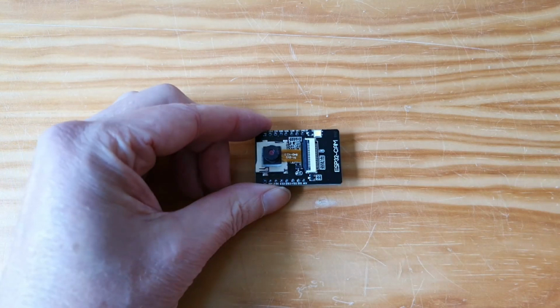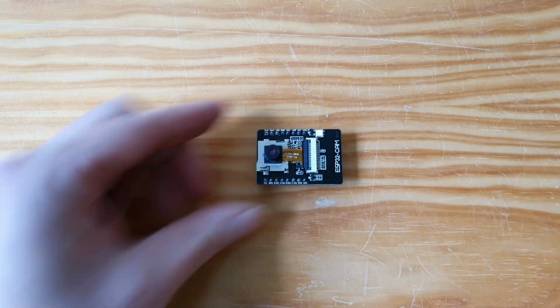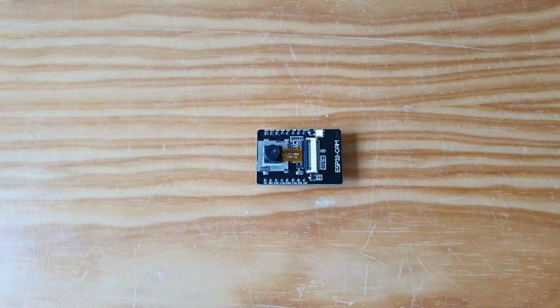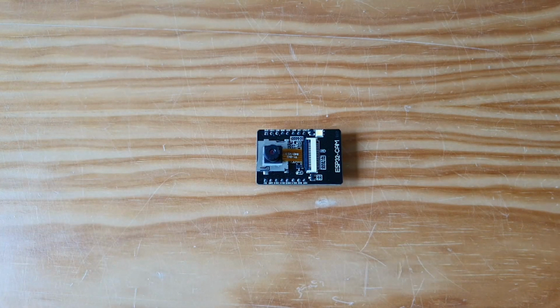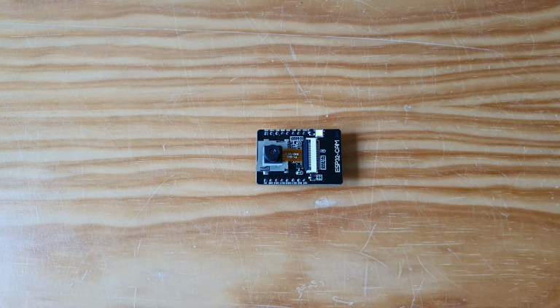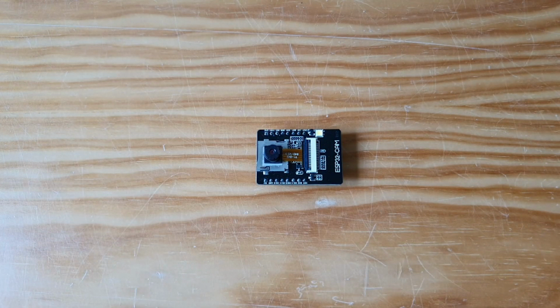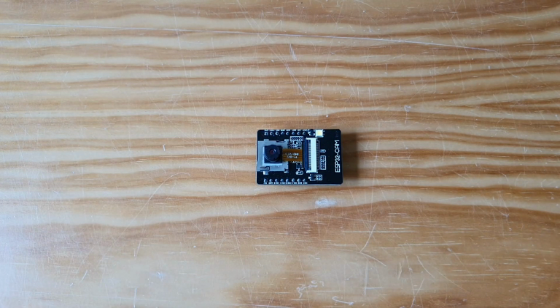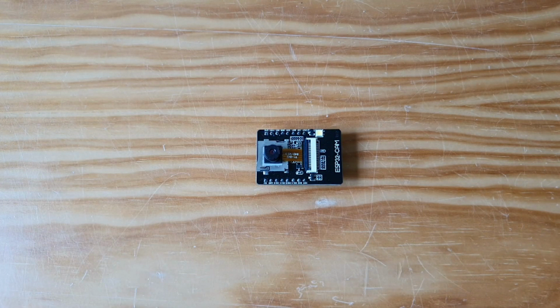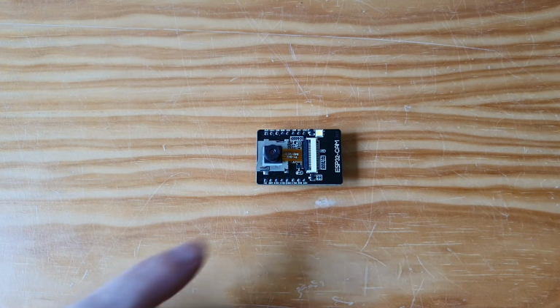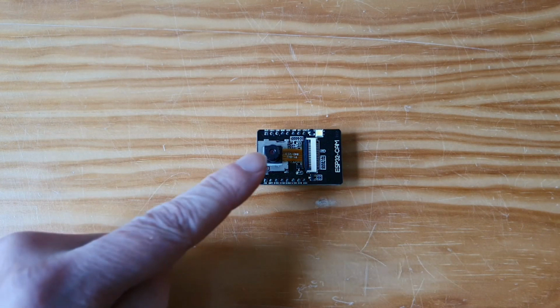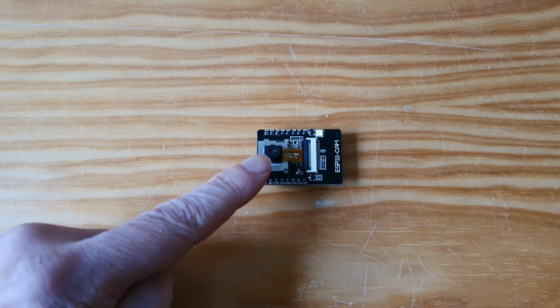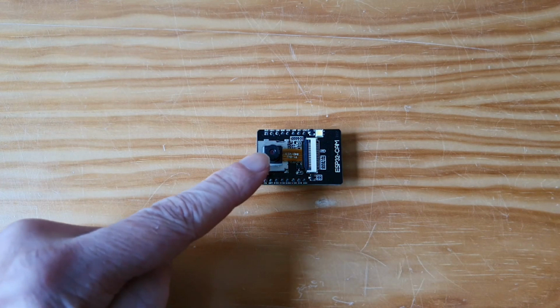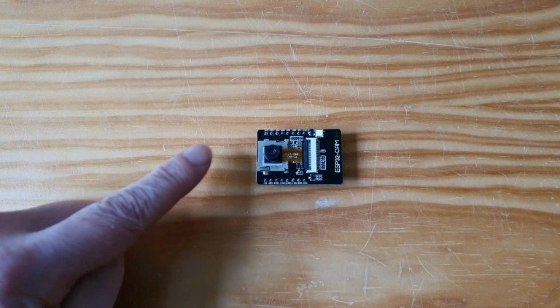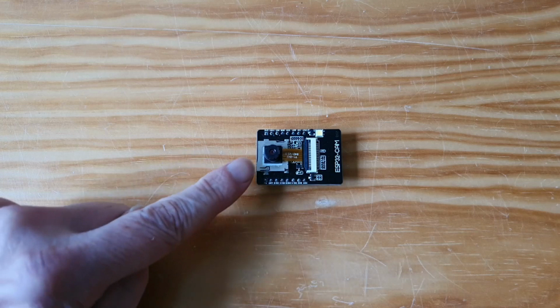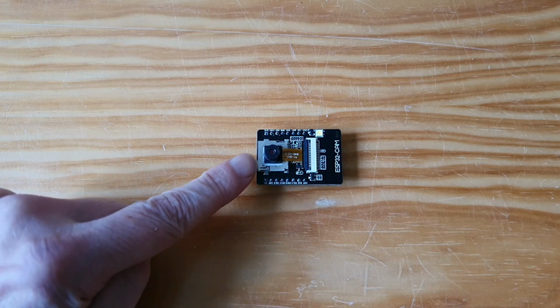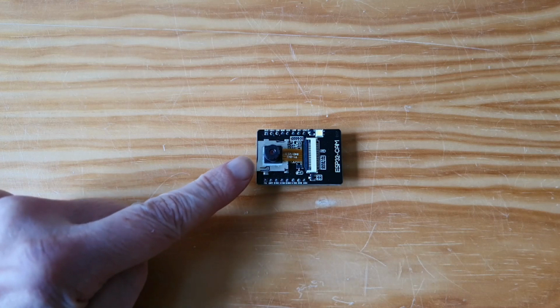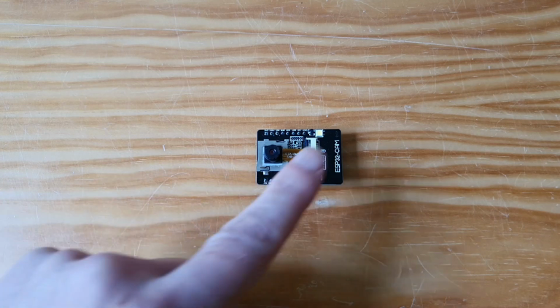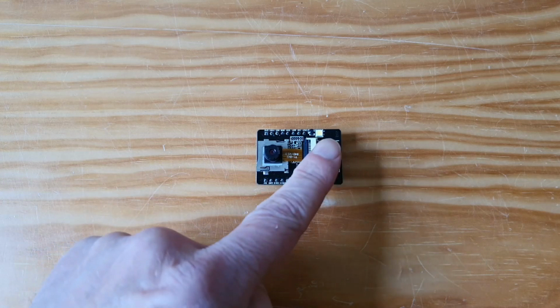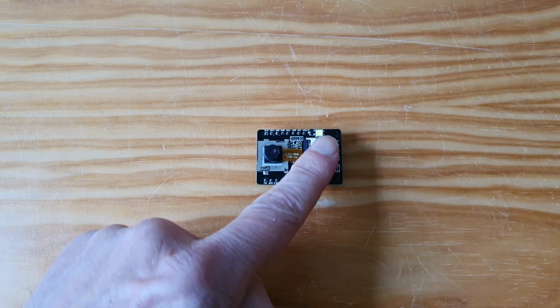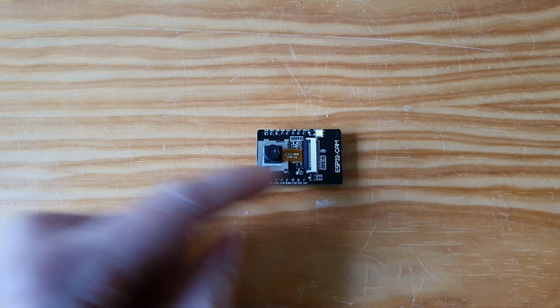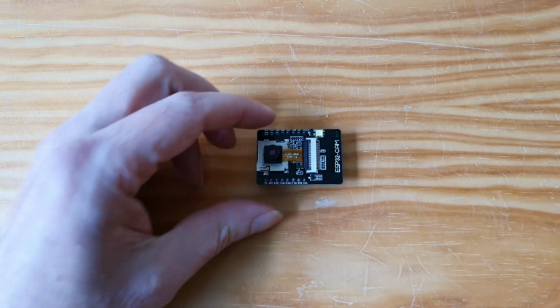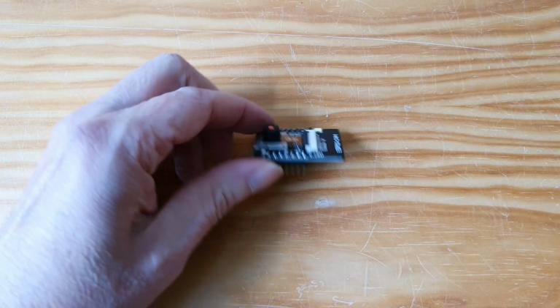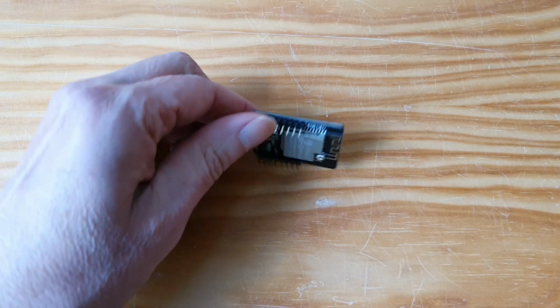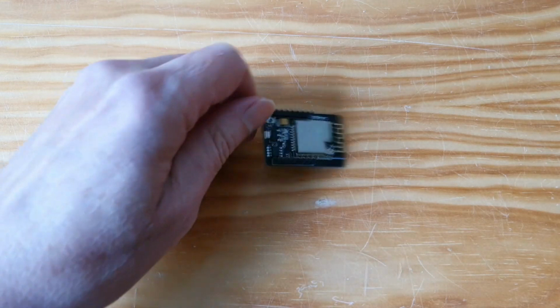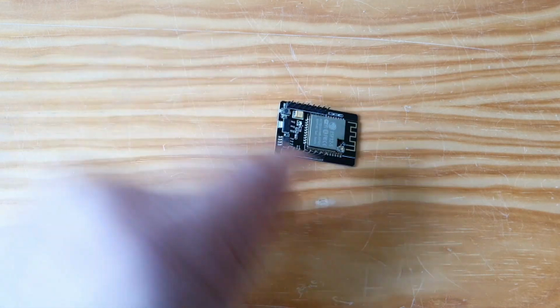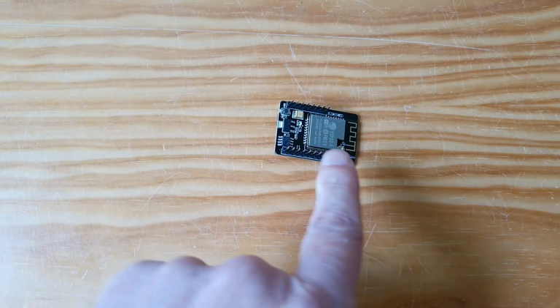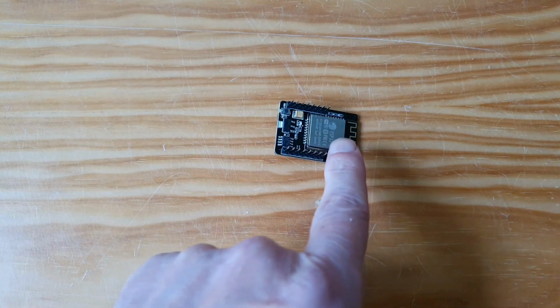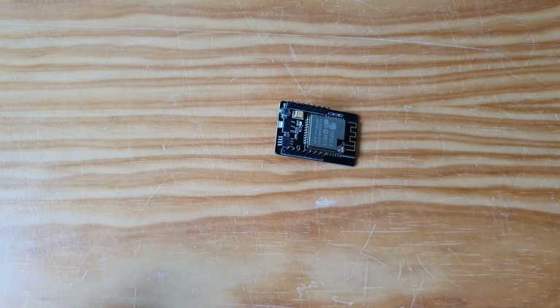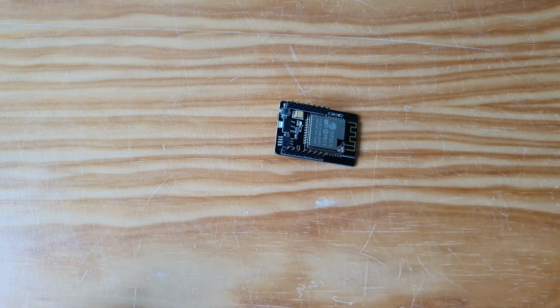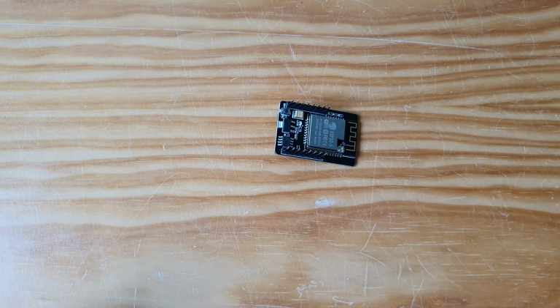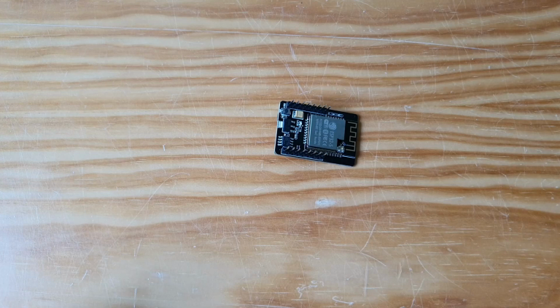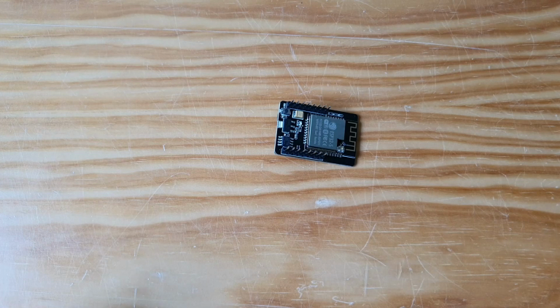This is the ESP32 cam. It has a camera, an SD card, a flashlight, and here is the ESP module.